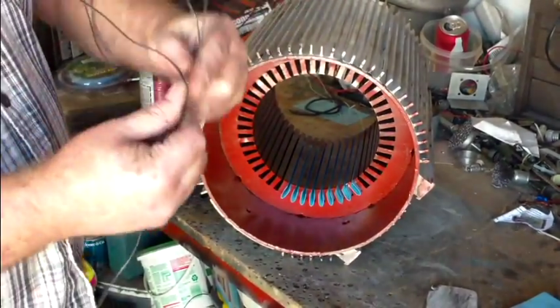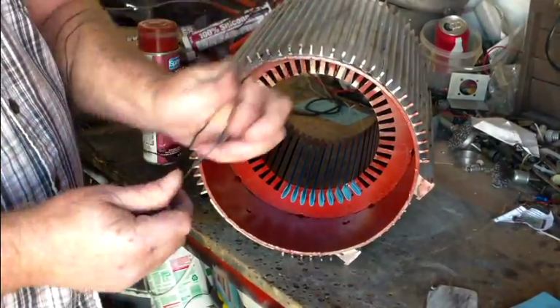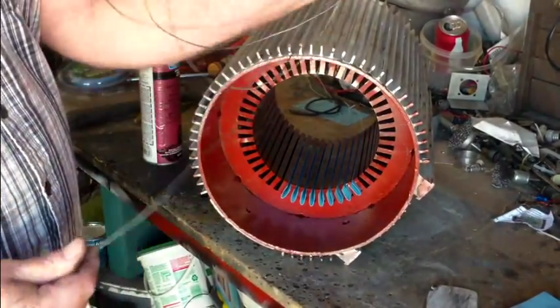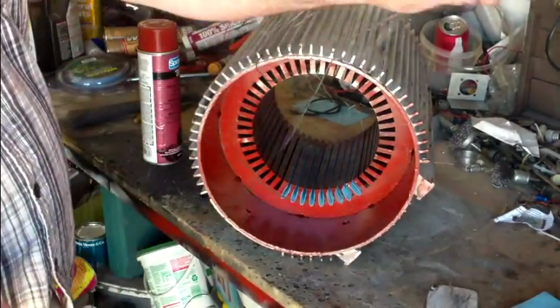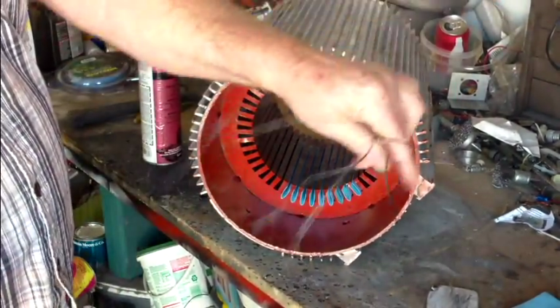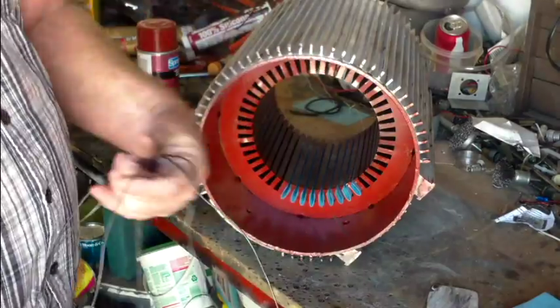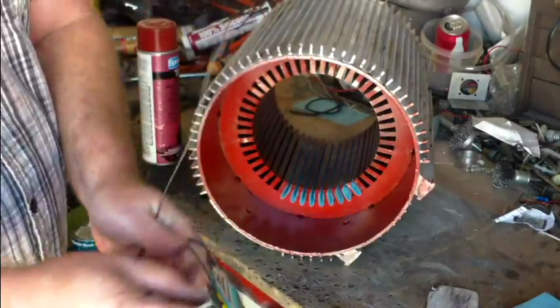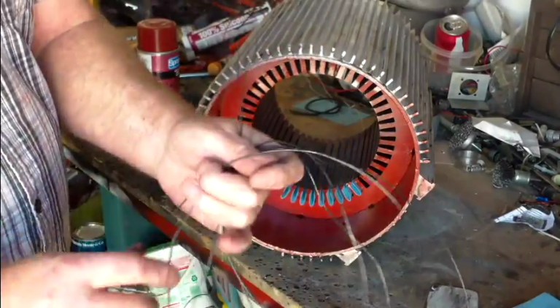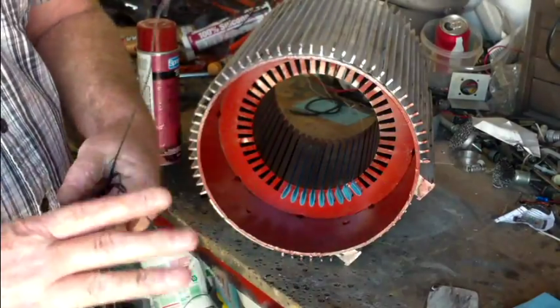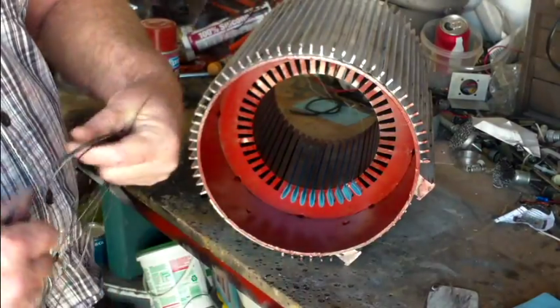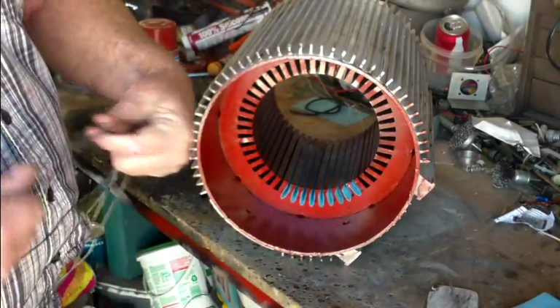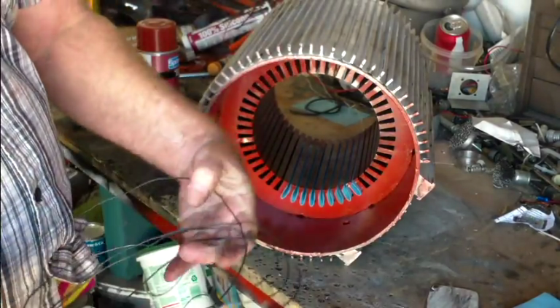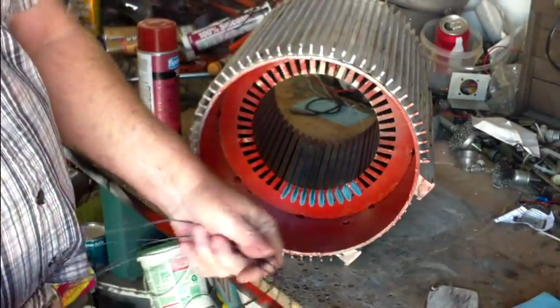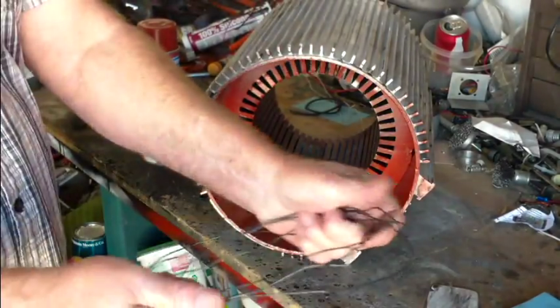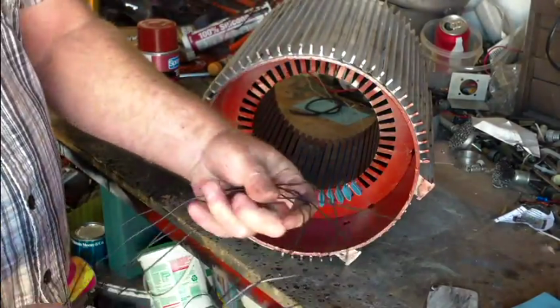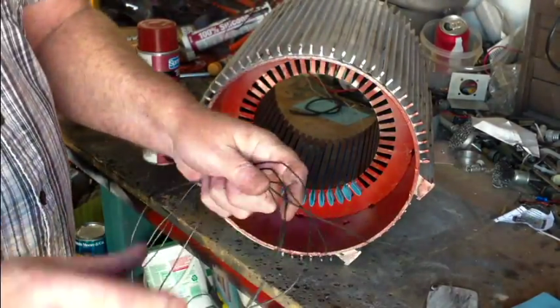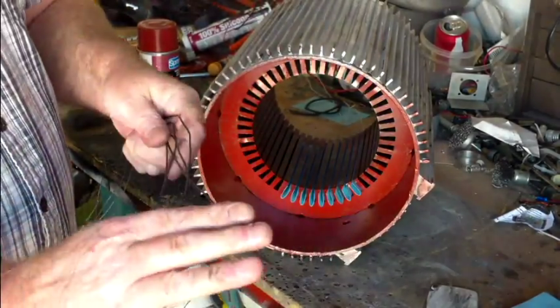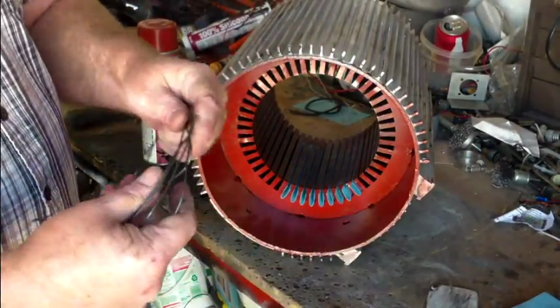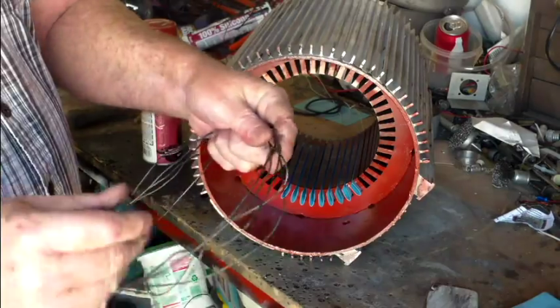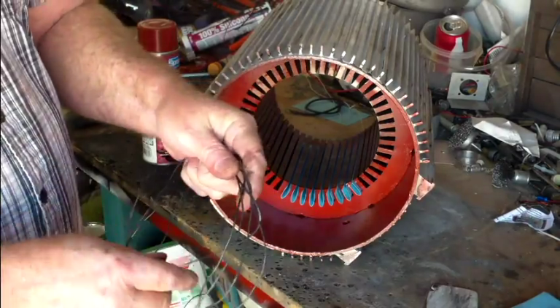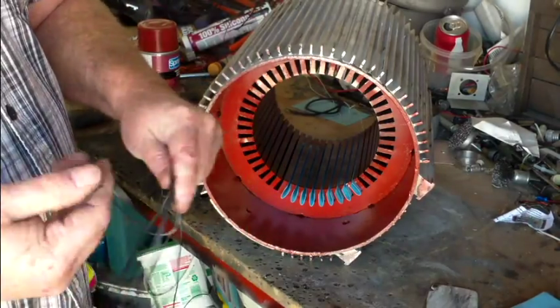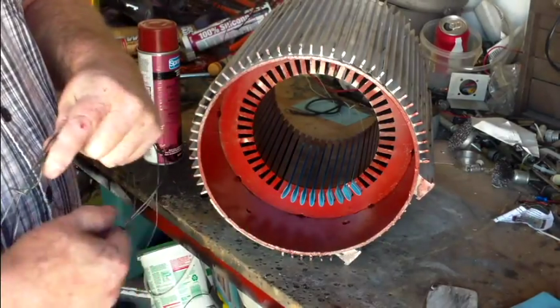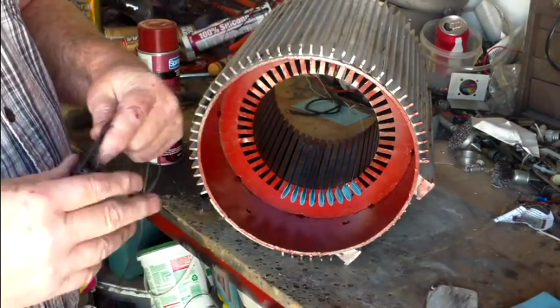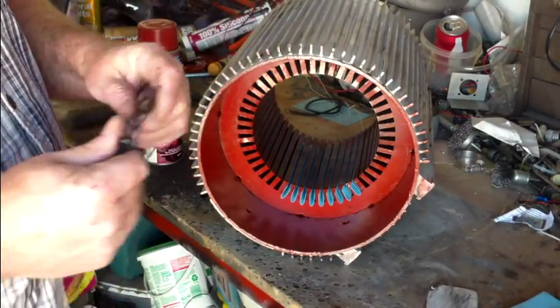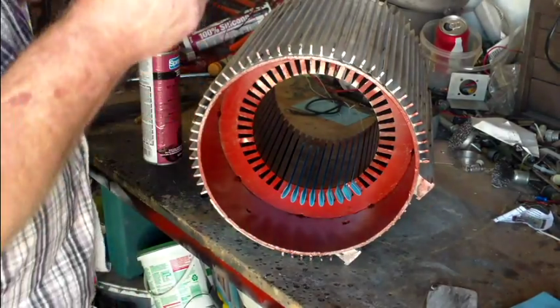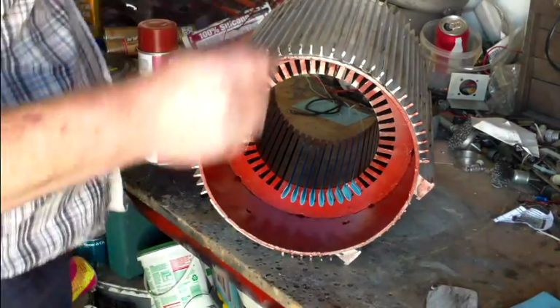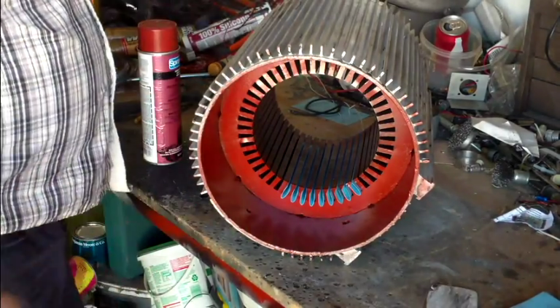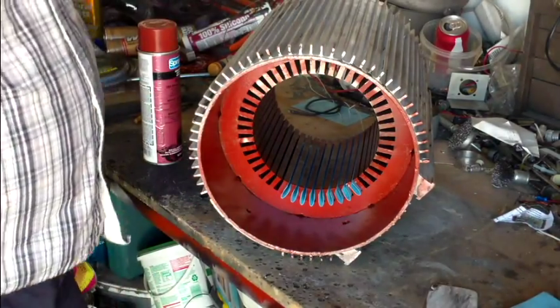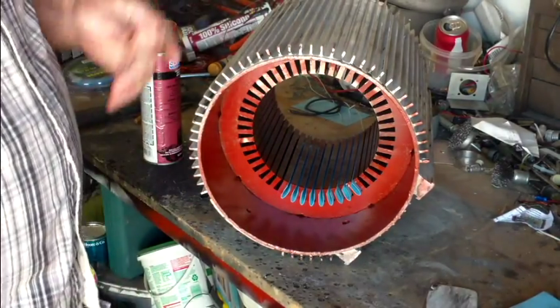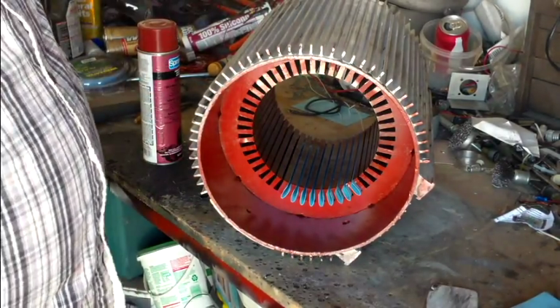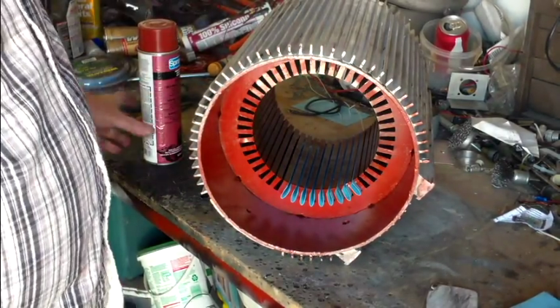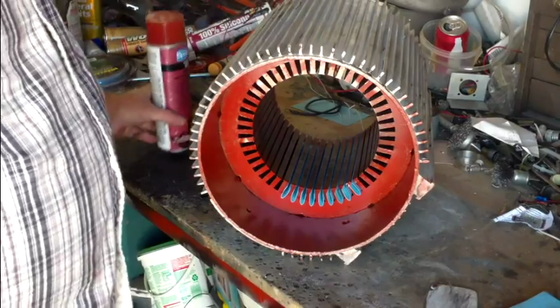So when we pull out our 24 wires, we're going to pull them out 45 feet long. I'll tell you what, it's no fun when you get to the end and you're short. The wire just doesn't stretch.